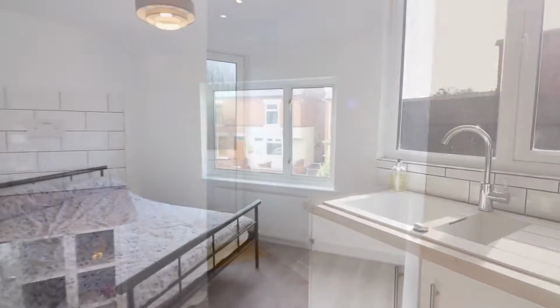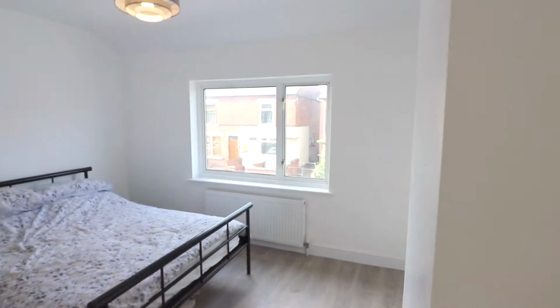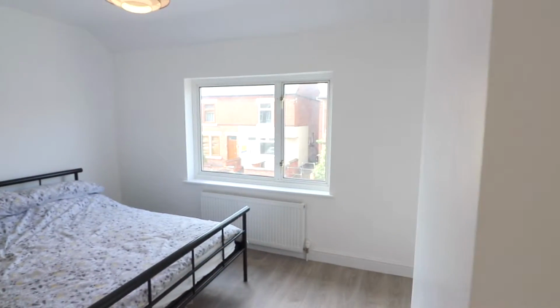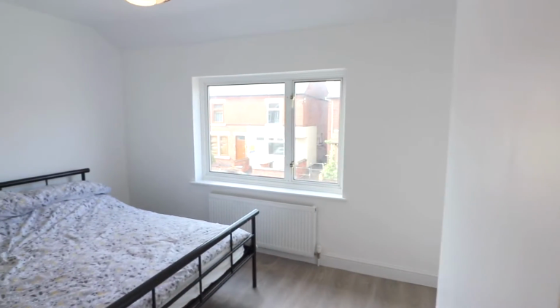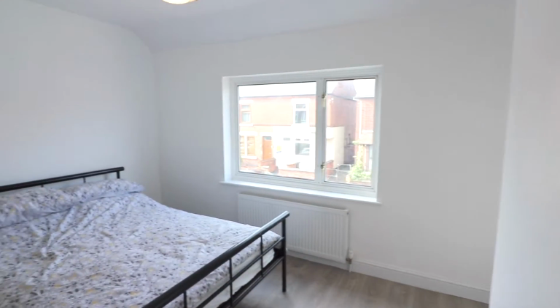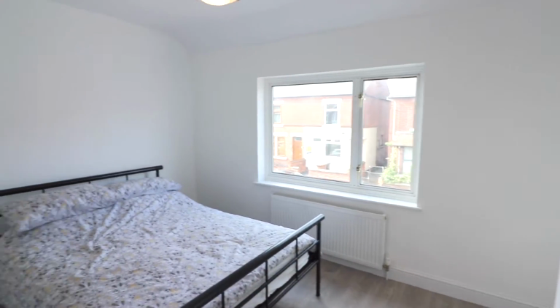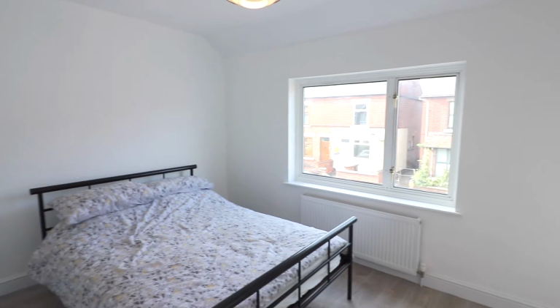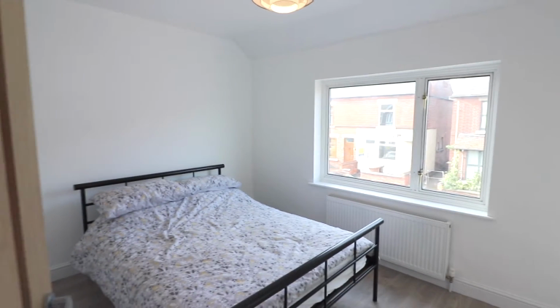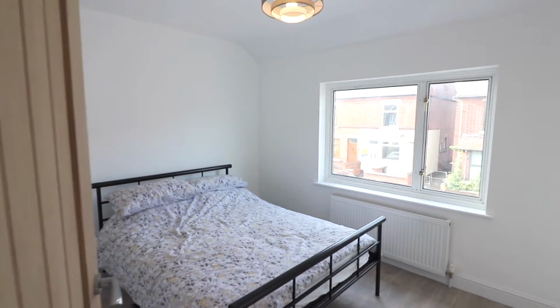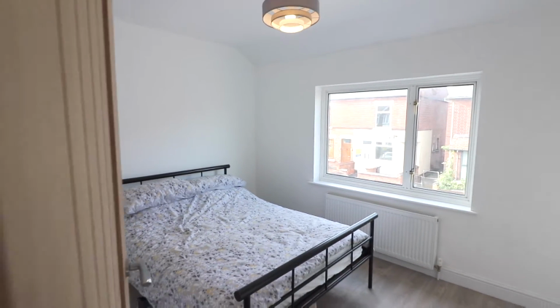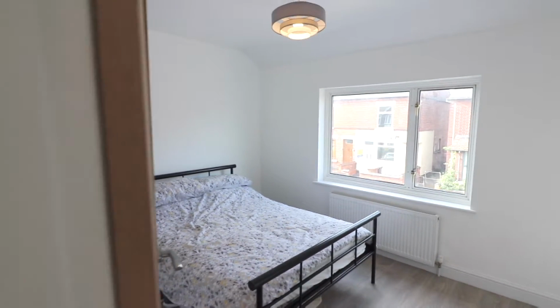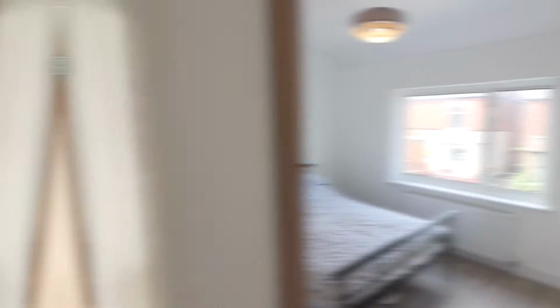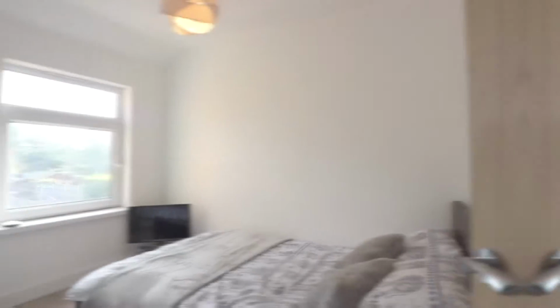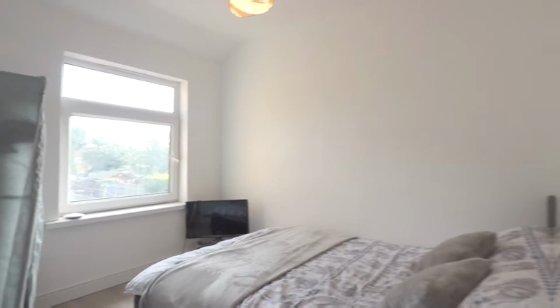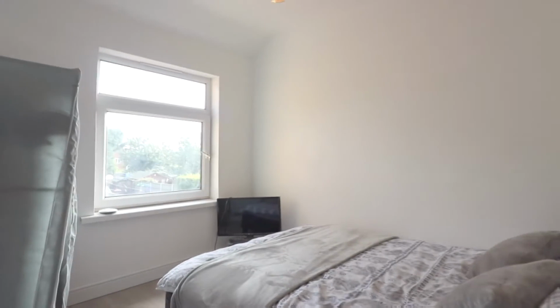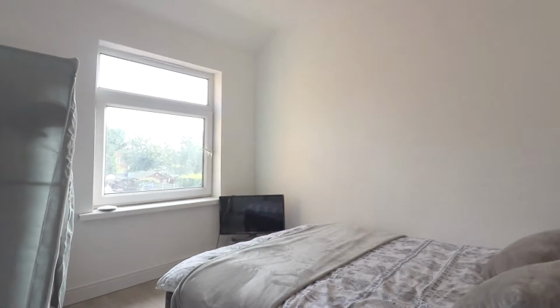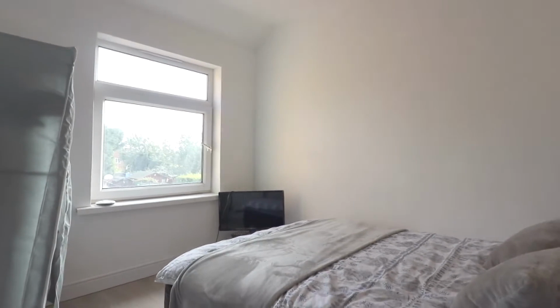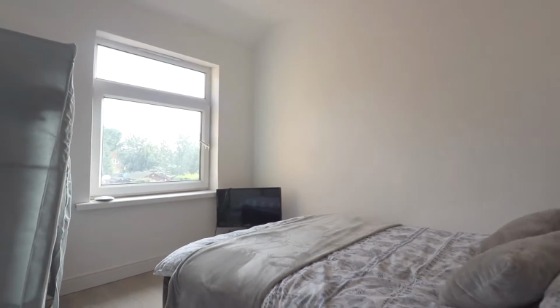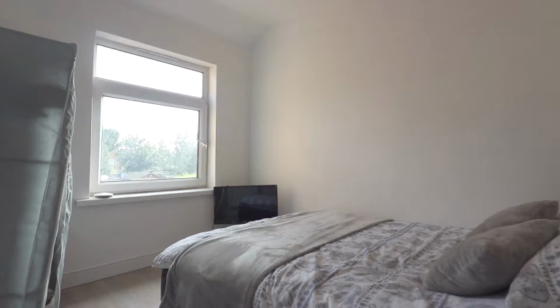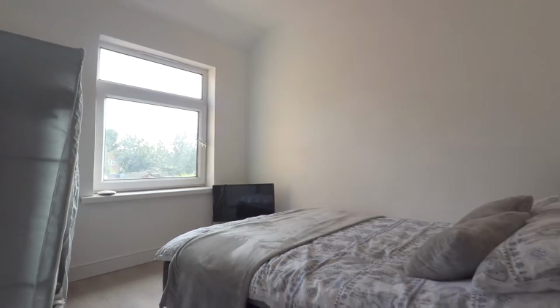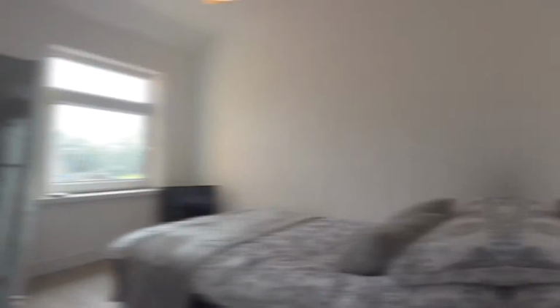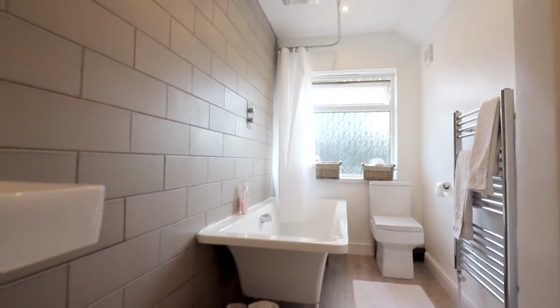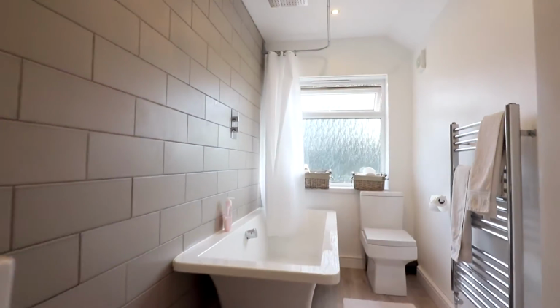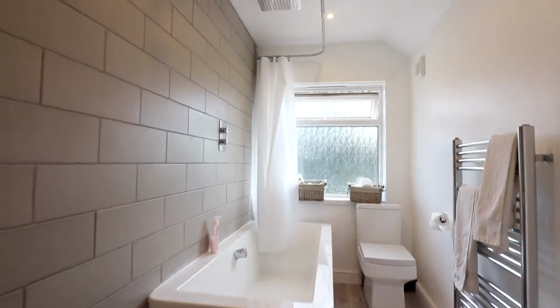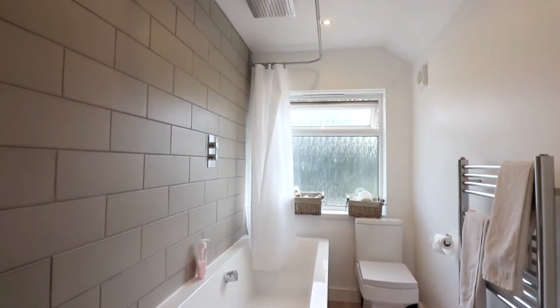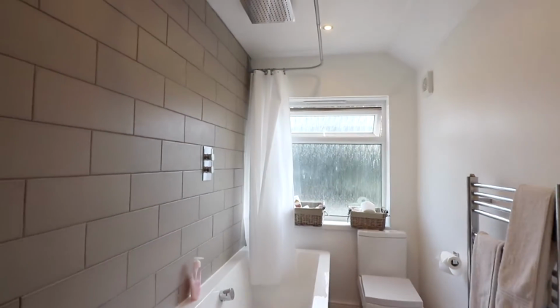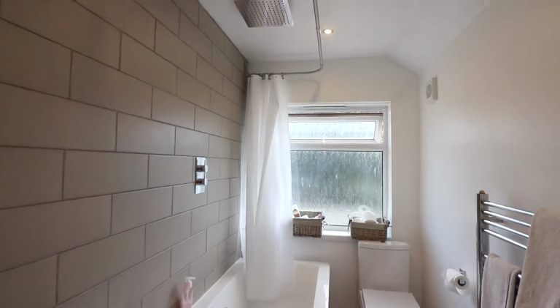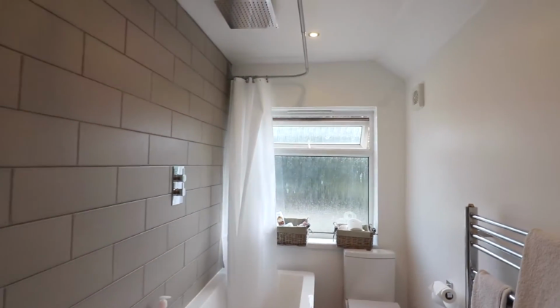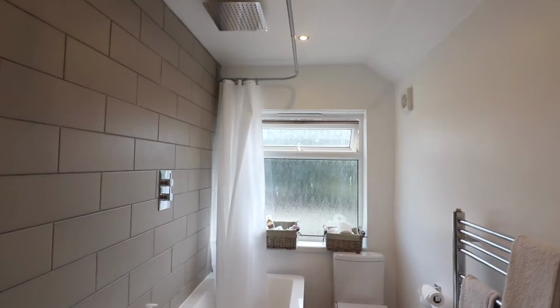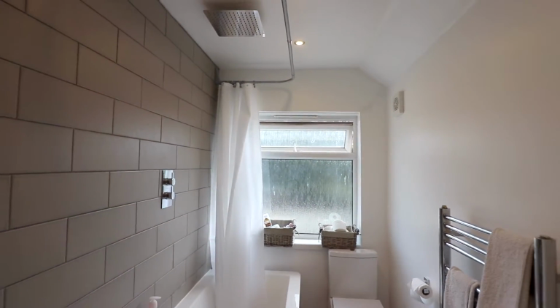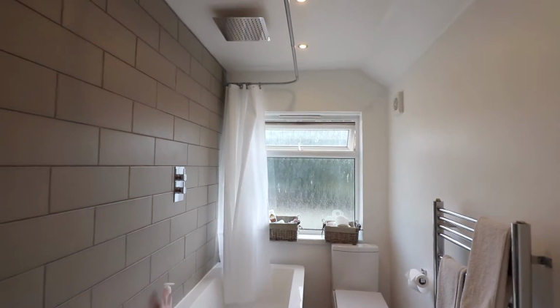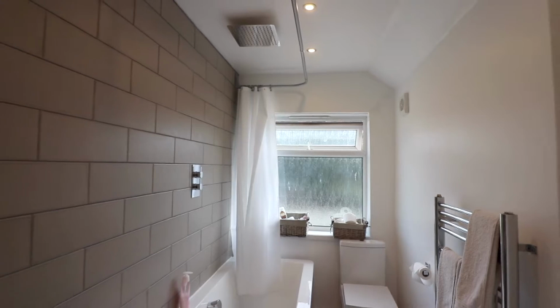Heading upstairs at this property, you've got three well-proportioned bedrooms — the first situated to the front and the second double bedroom situated to the rear. But the real sweet spot of this property is this brand new modern bathroom, complete with a rainfall shower.